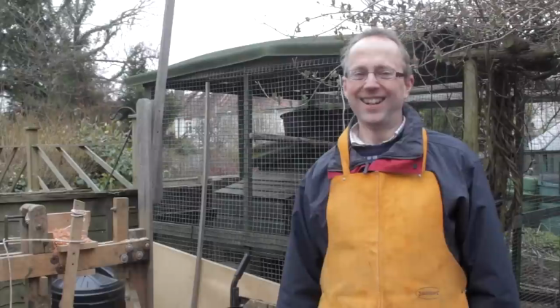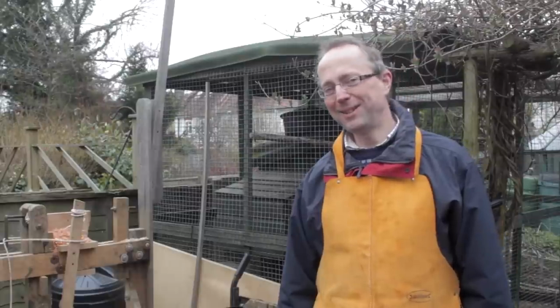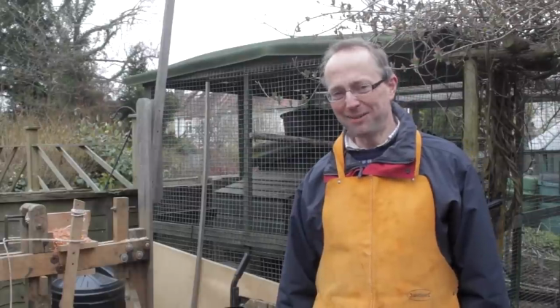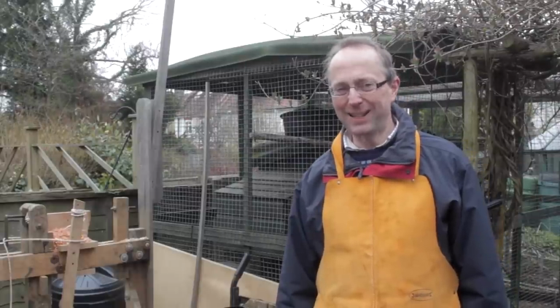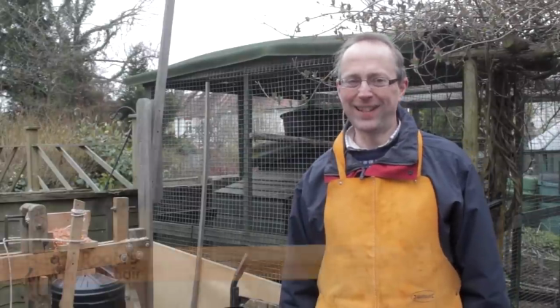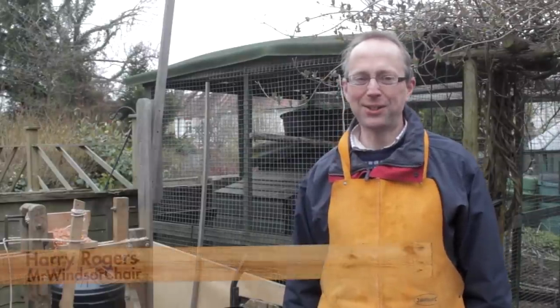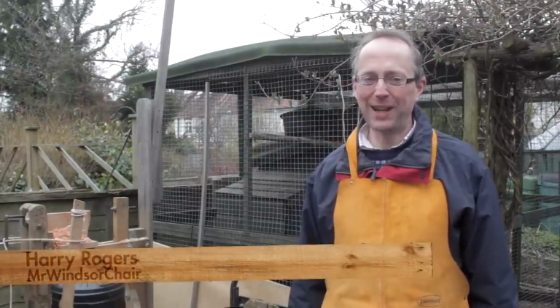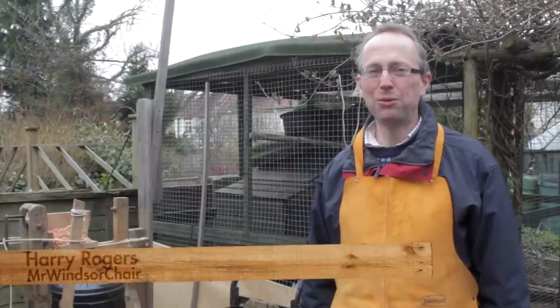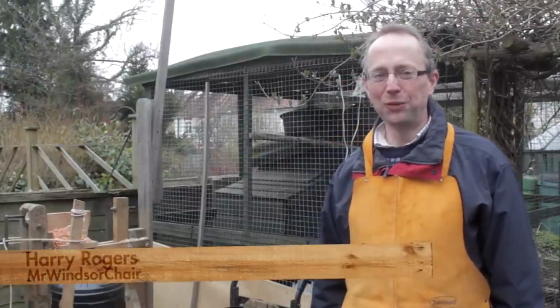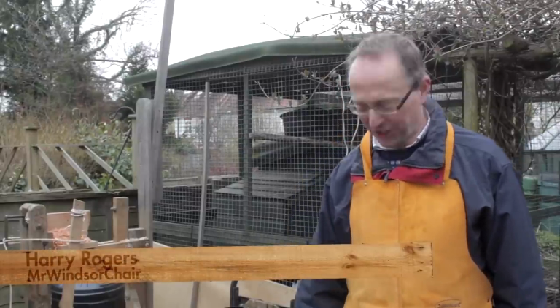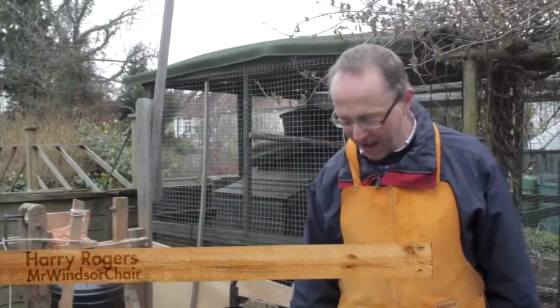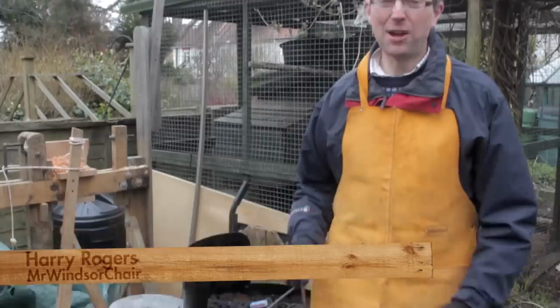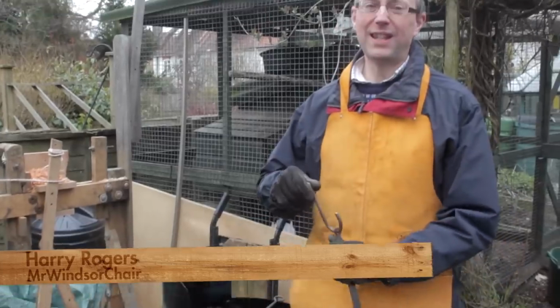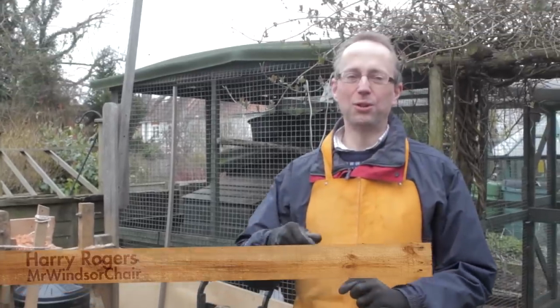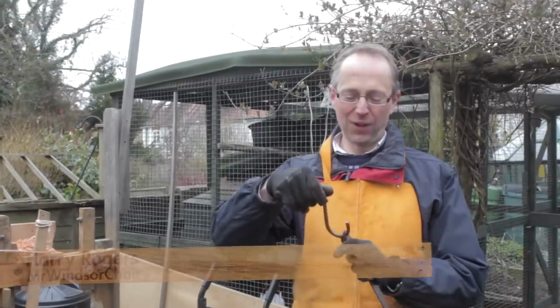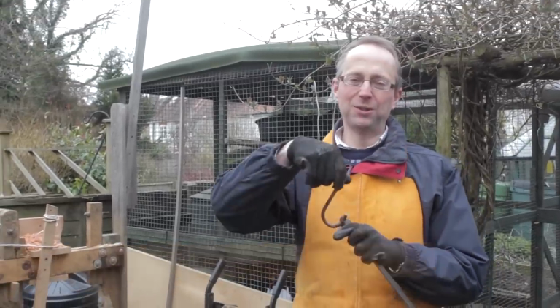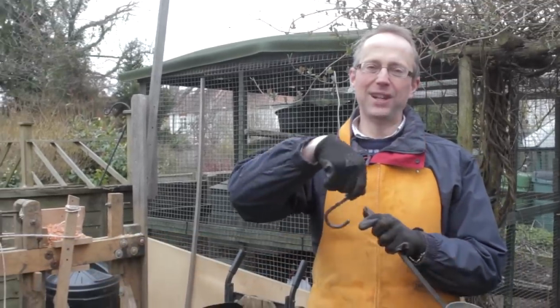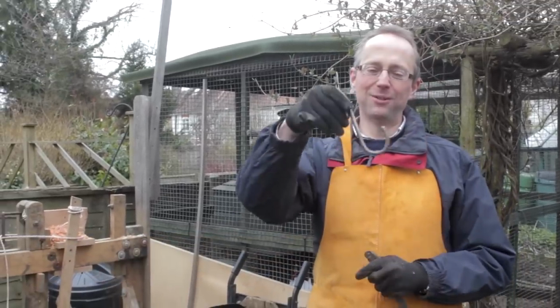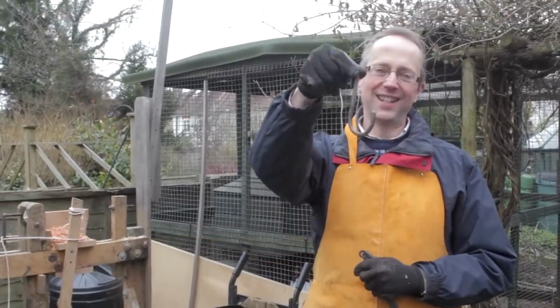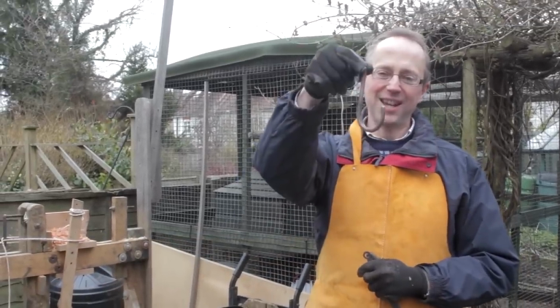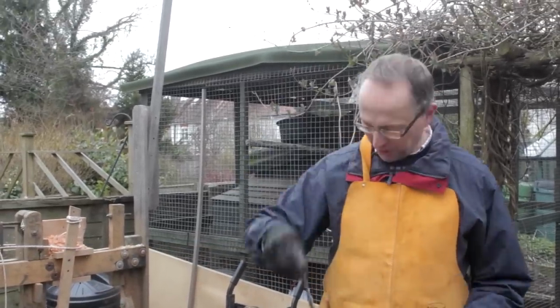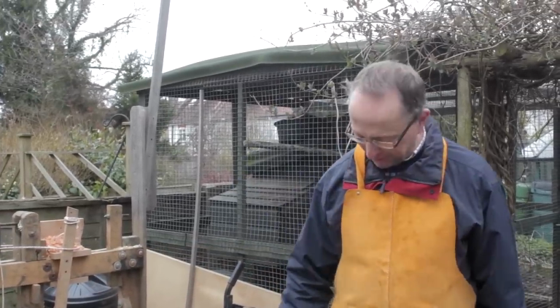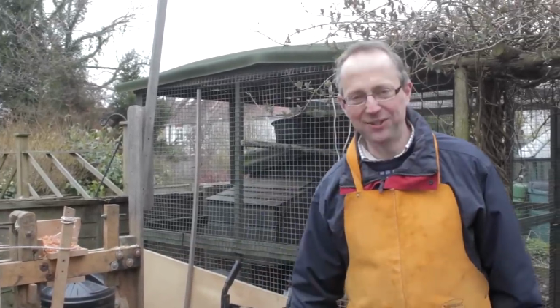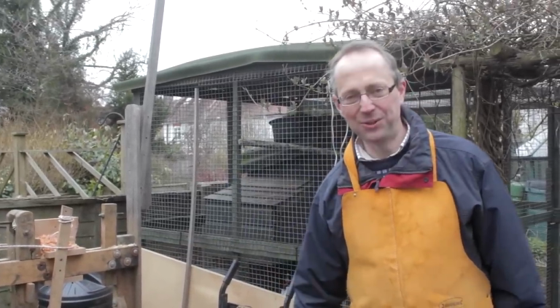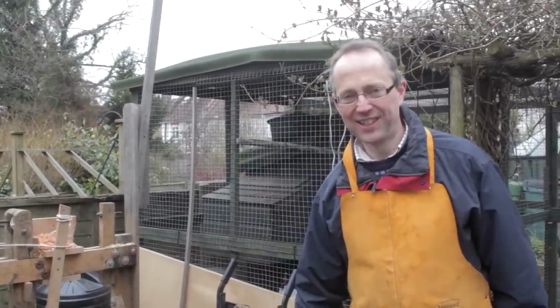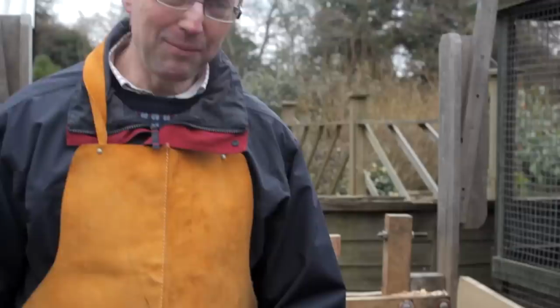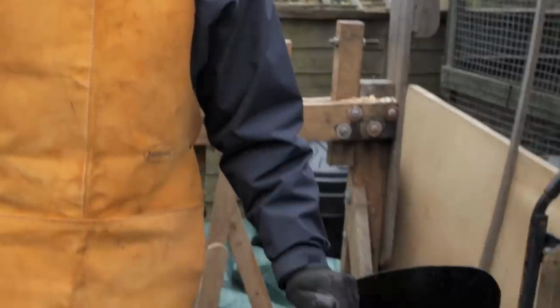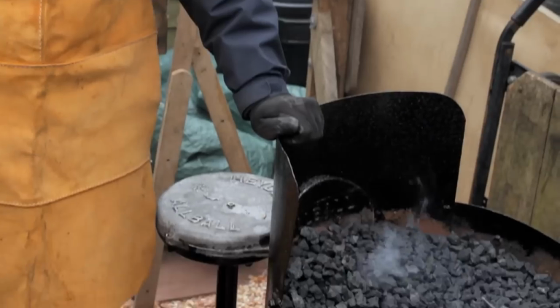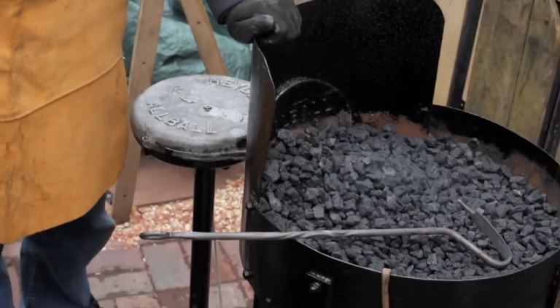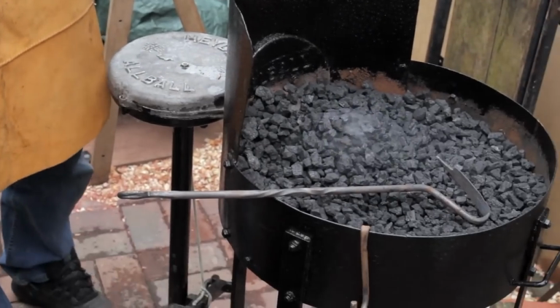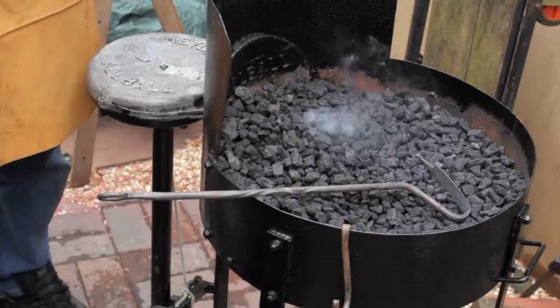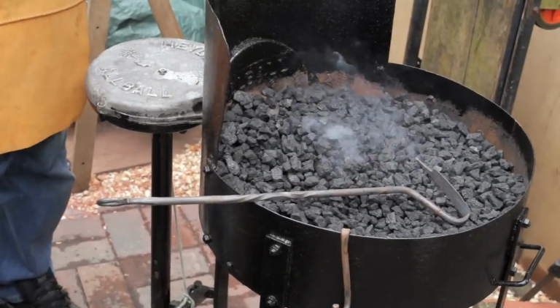Hi, today it's on blacksmithing and I'm going to show you my little portable forge and also be making some hooks for holding tools up — little hooks like these which clip onto the edge of the forge. I'm using my little portable farrier's forge.